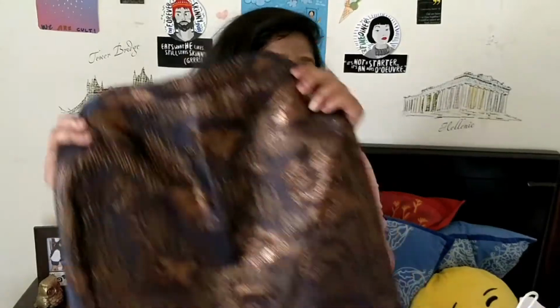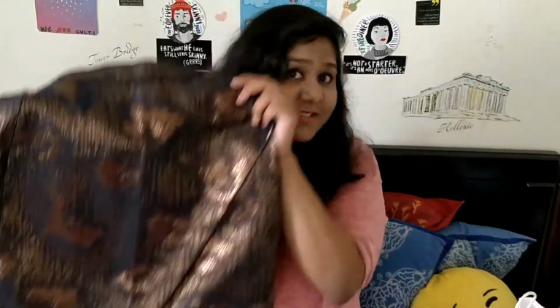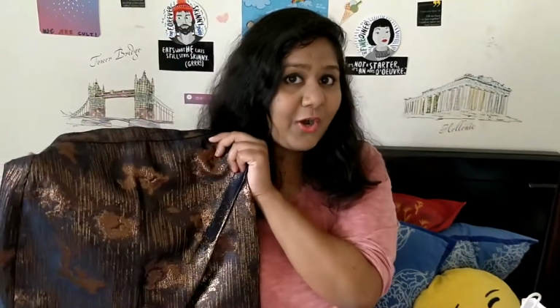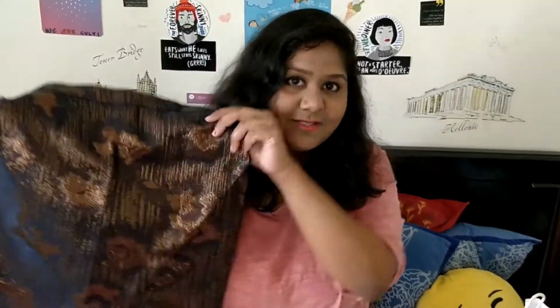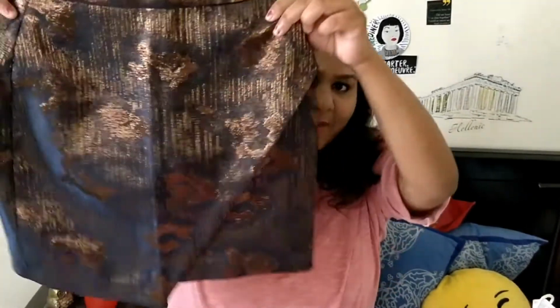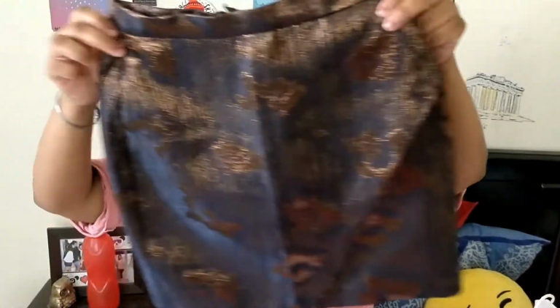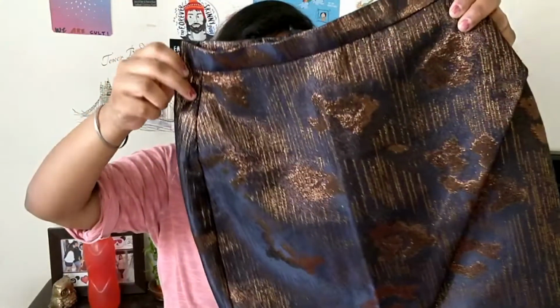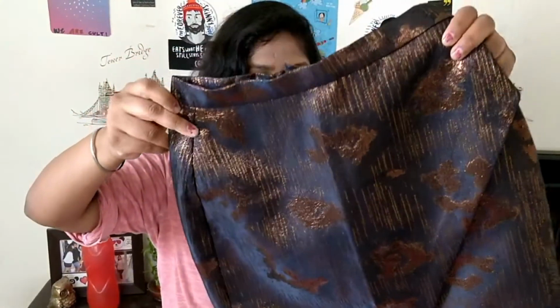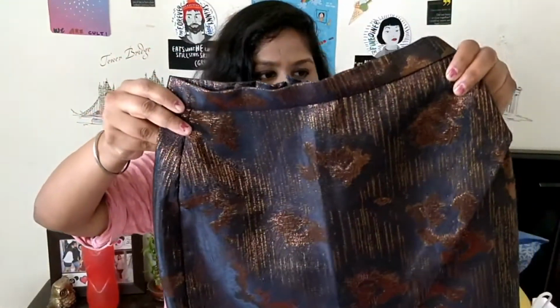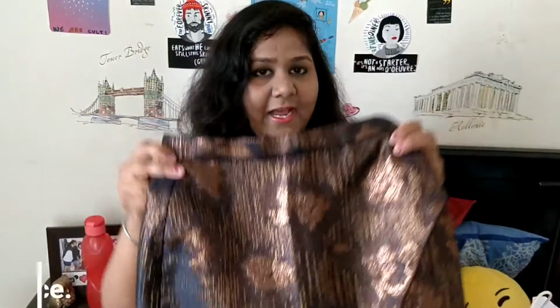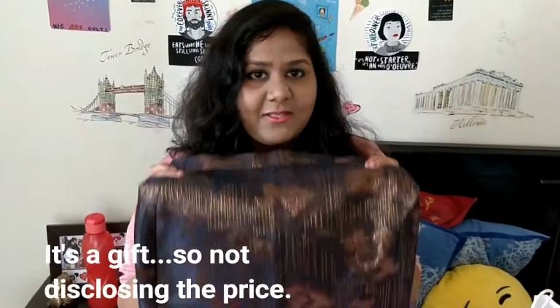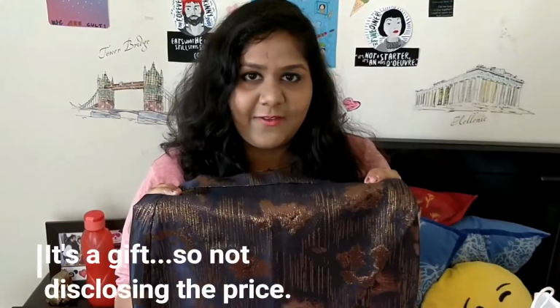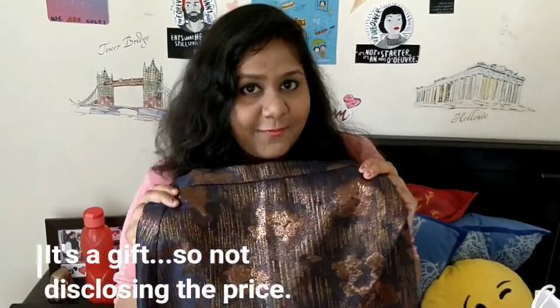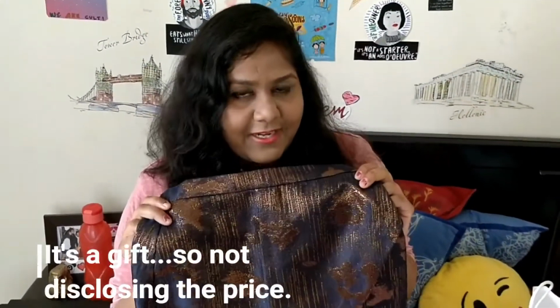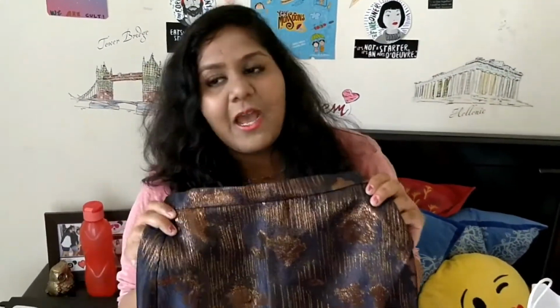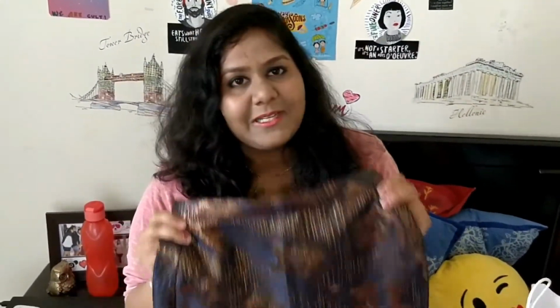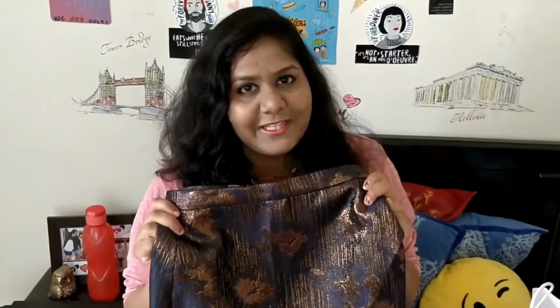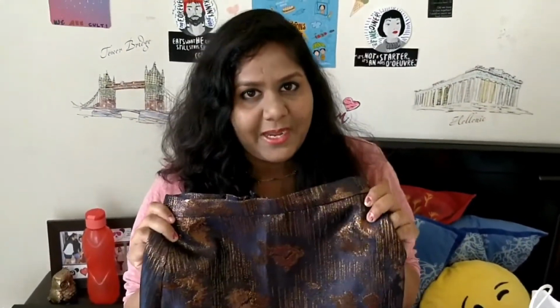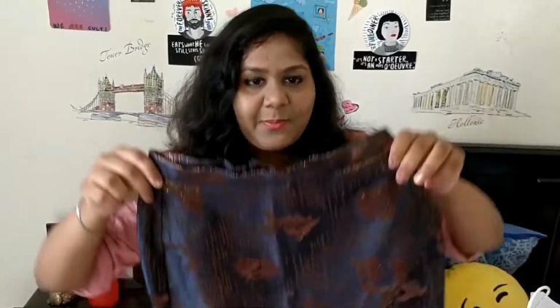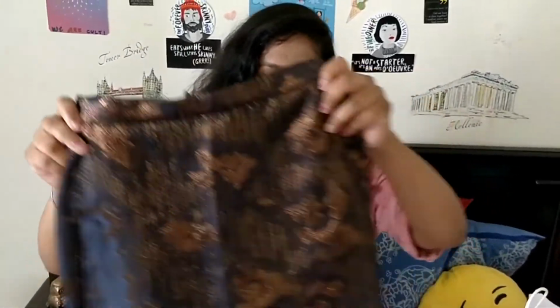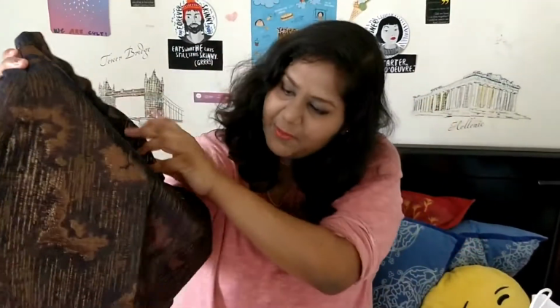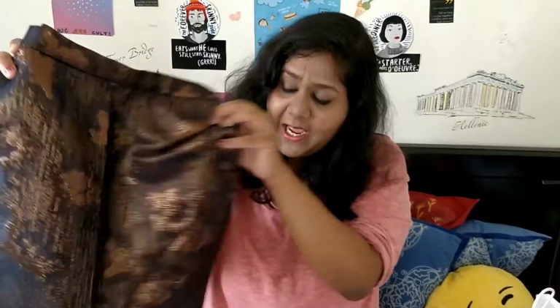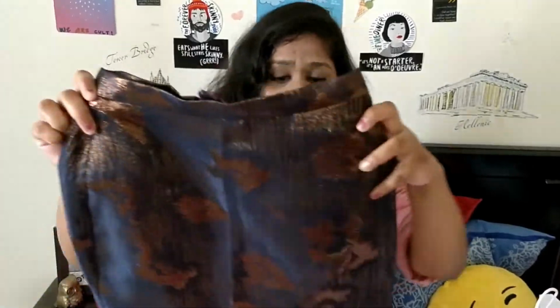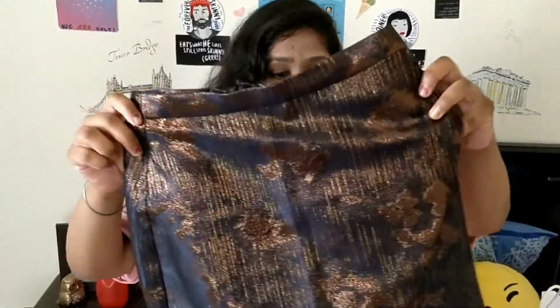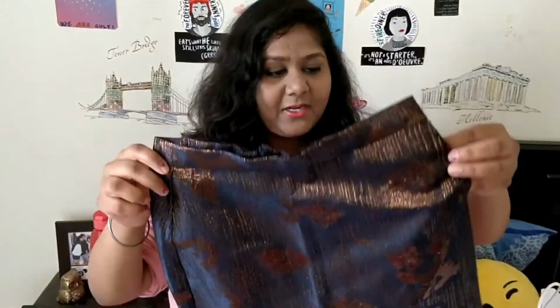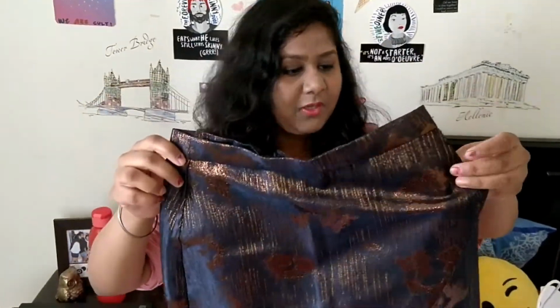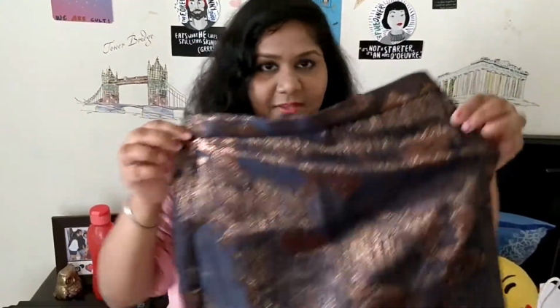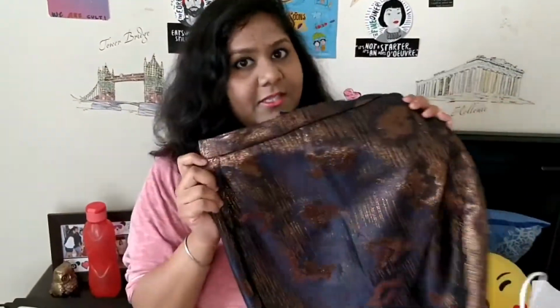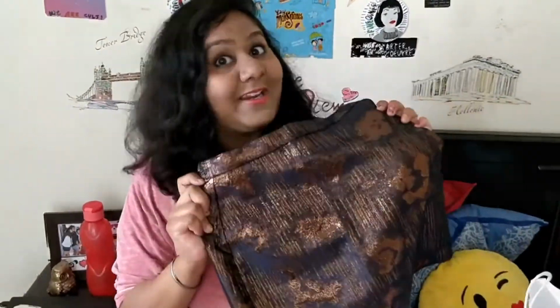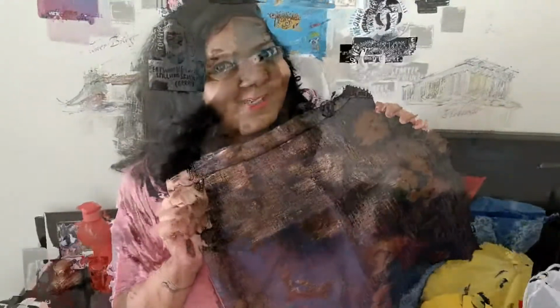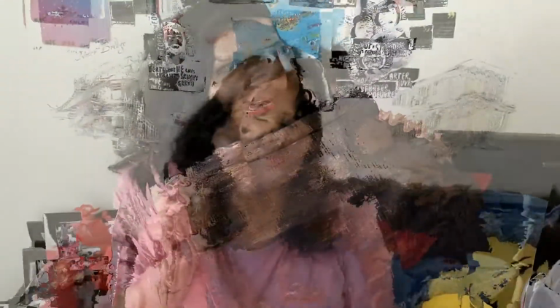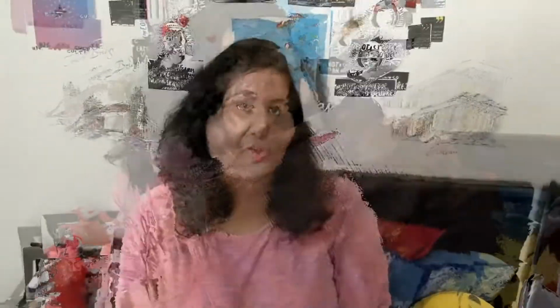The first thing that I got is this really pretty skirt and since it's a gift for a friend, I won't be disclosing its price, but it's really pretty and you can pair it up with a lot of things and it's party ready.